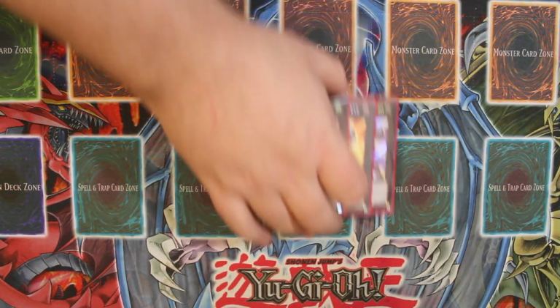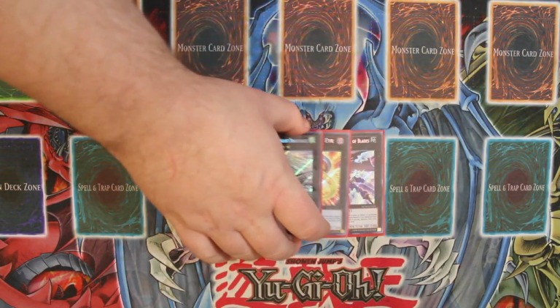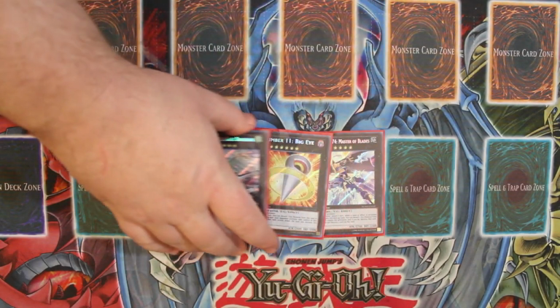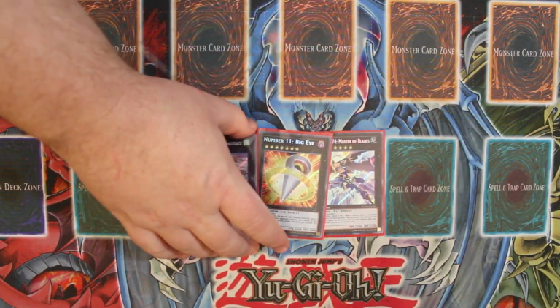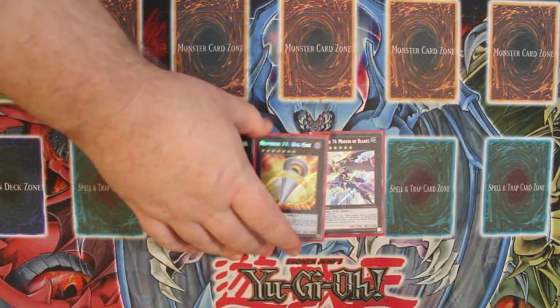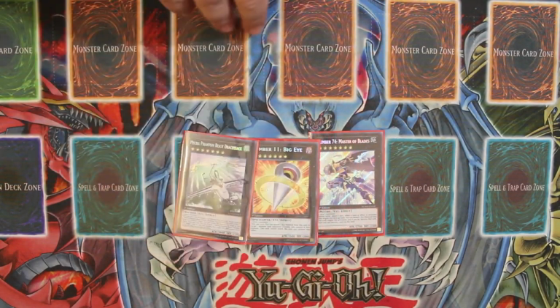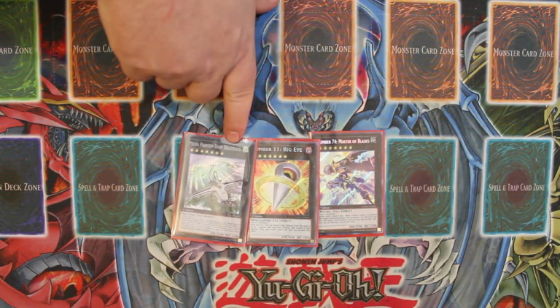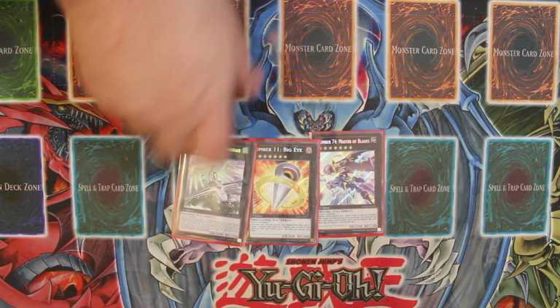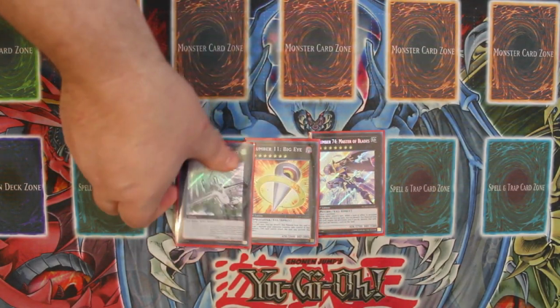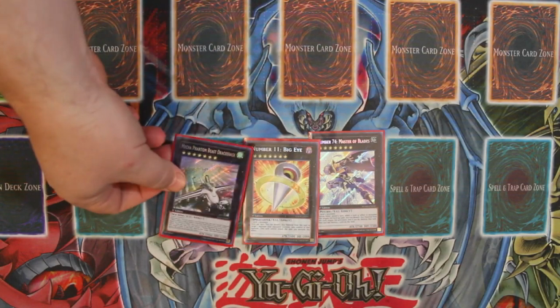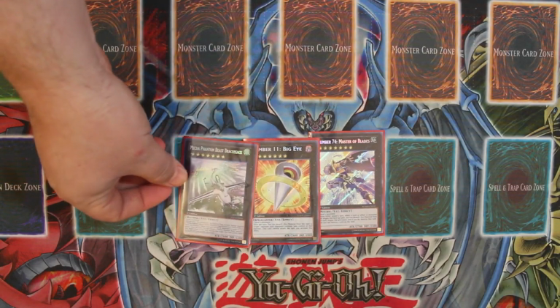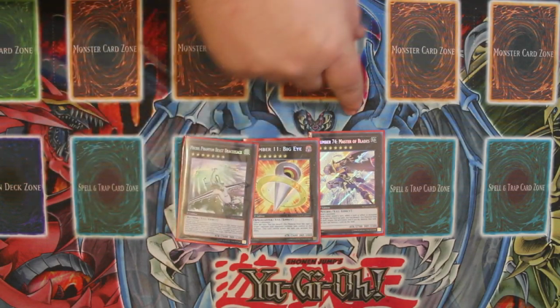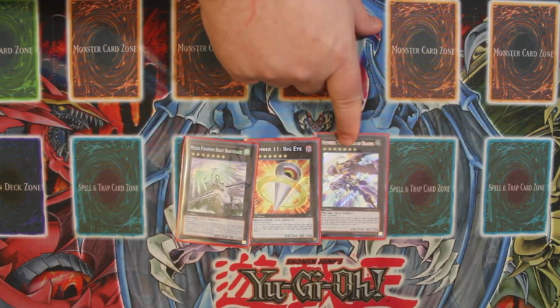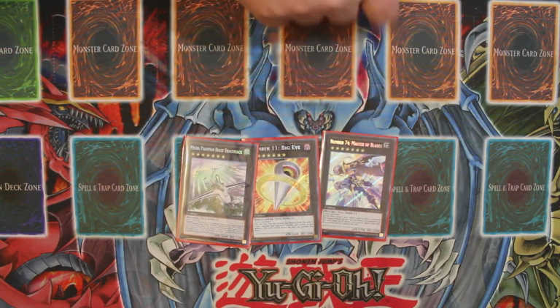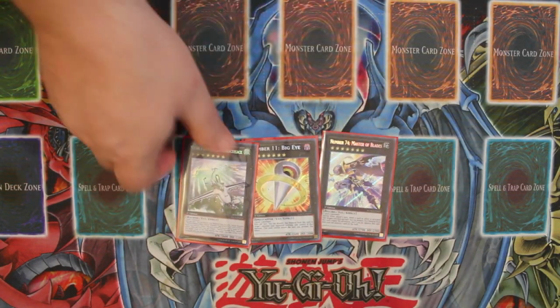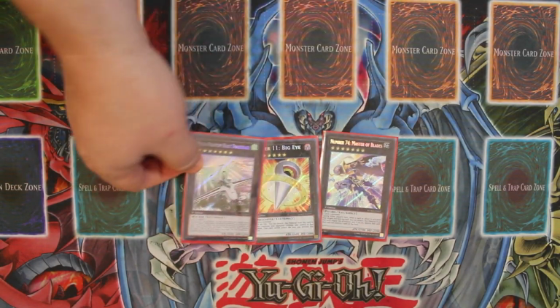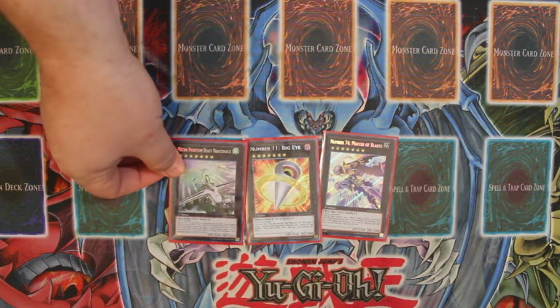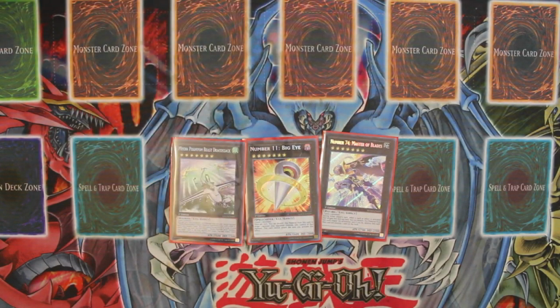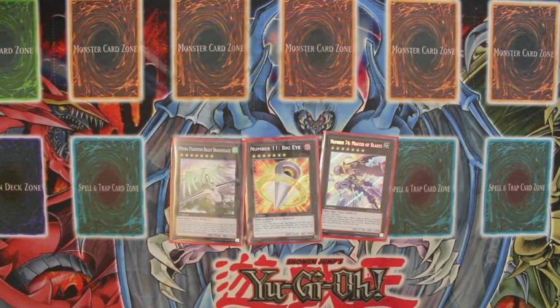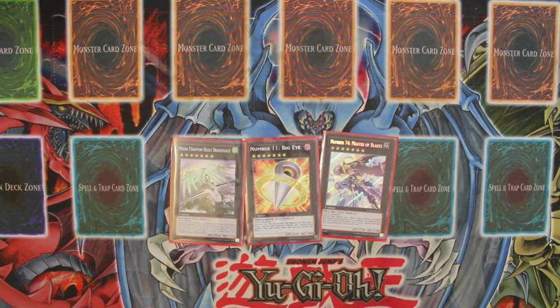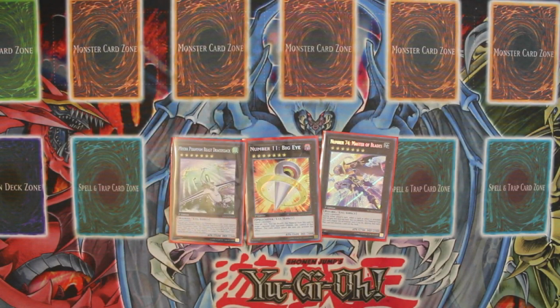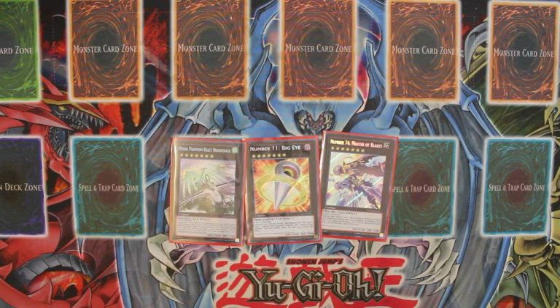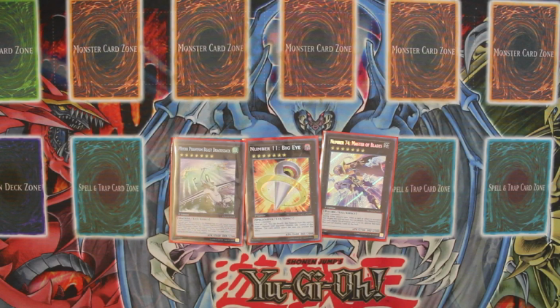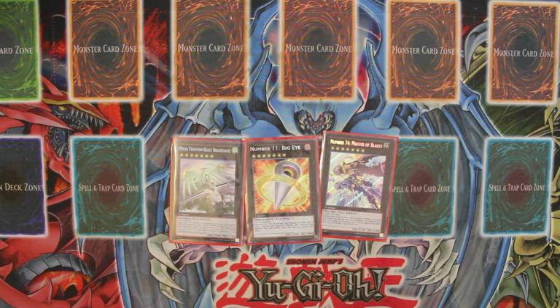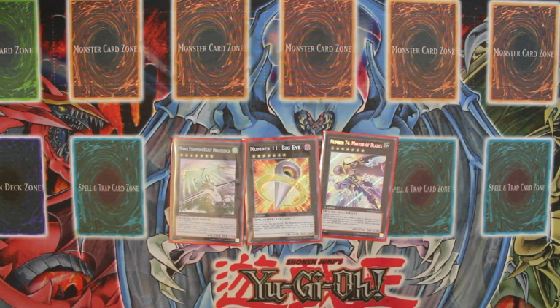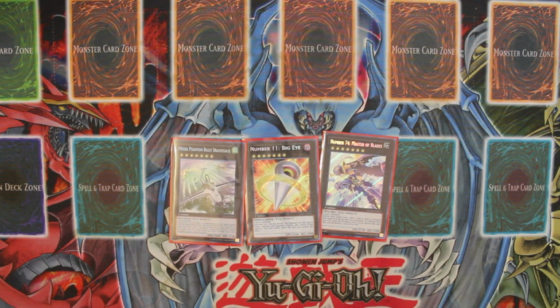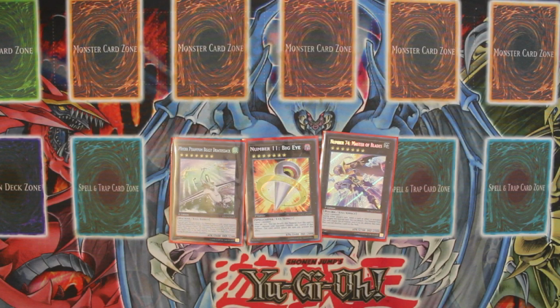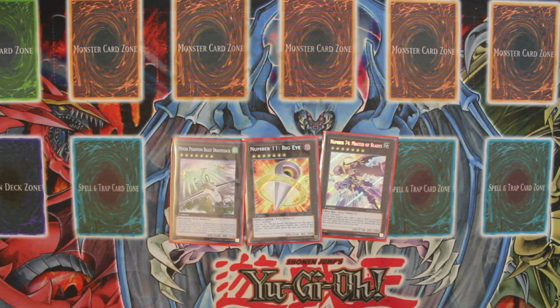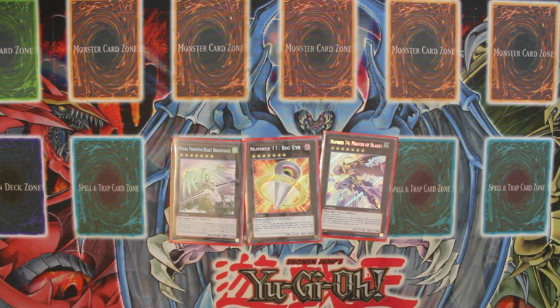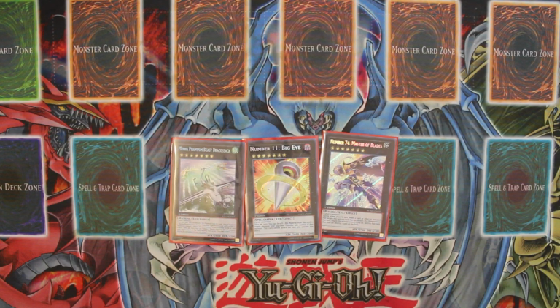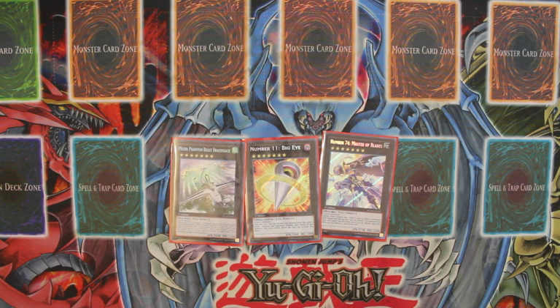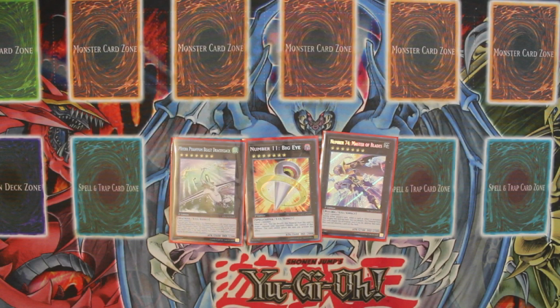For rank sevens we are playing Big Eye, Dracossack, and Number 74: Master of Blades. I've been thinking about possibly cutting Master of Blades to throw in some other stuff, but I still kind of like it — sometimes it can be really handy.